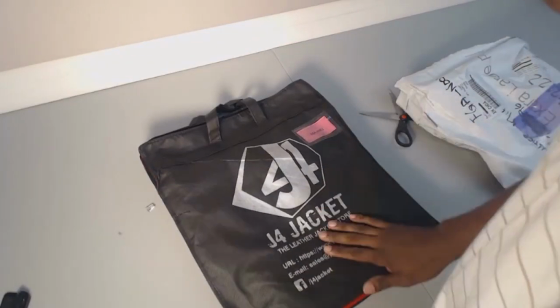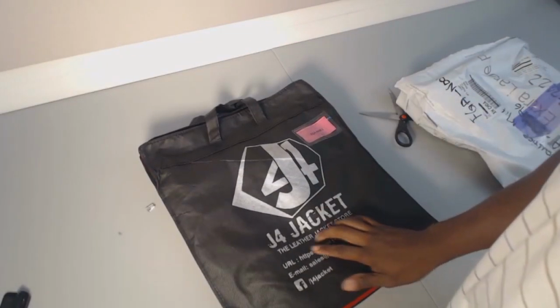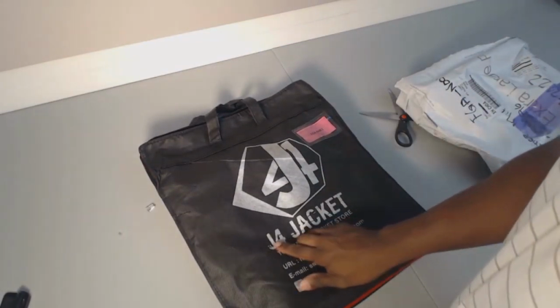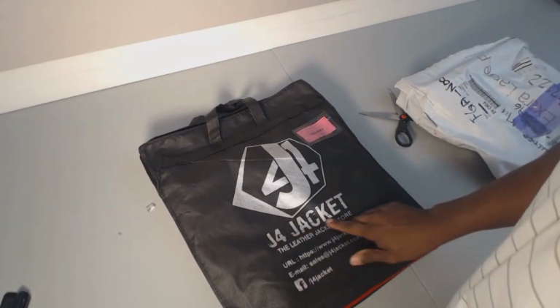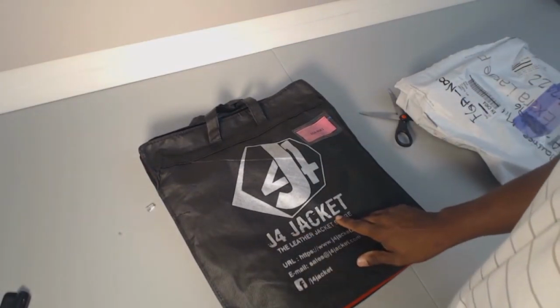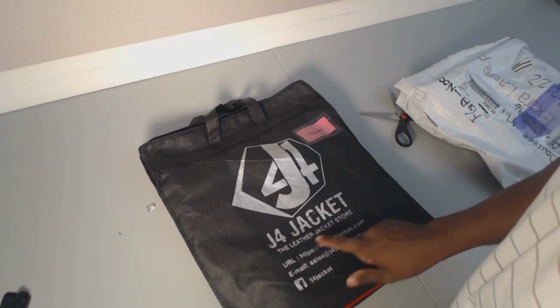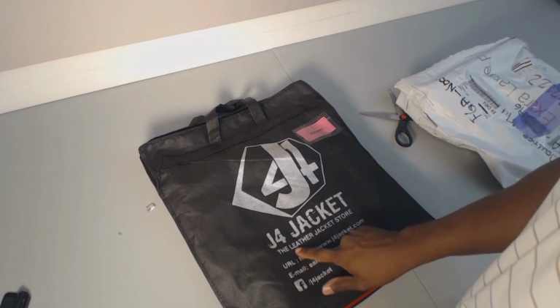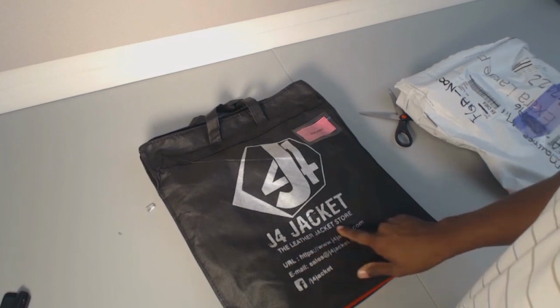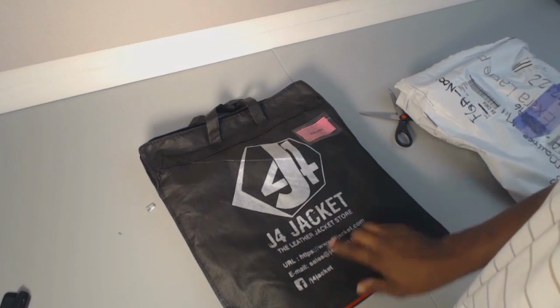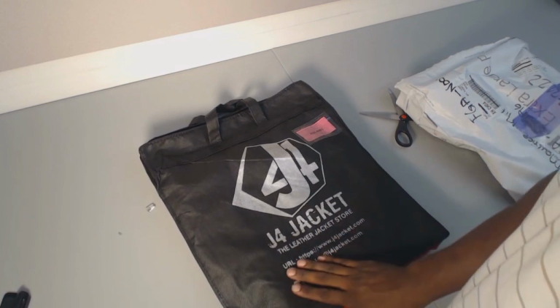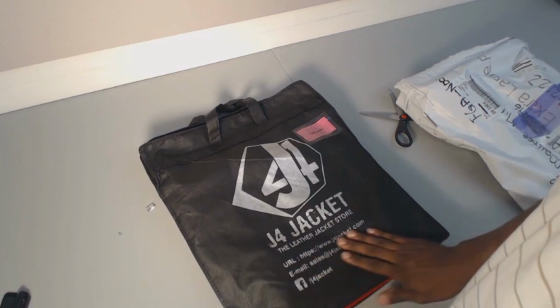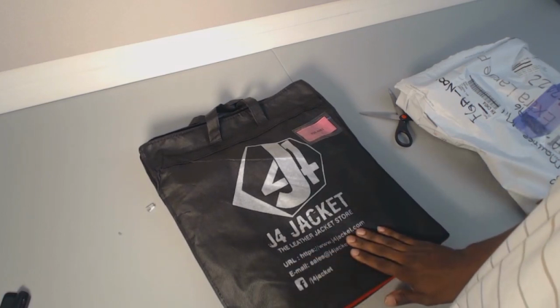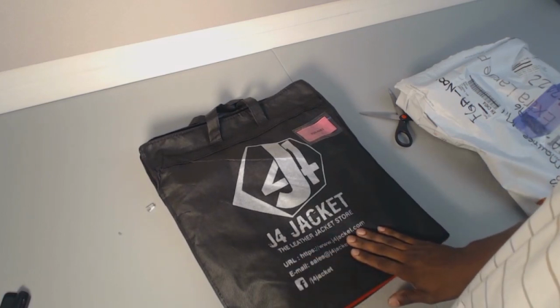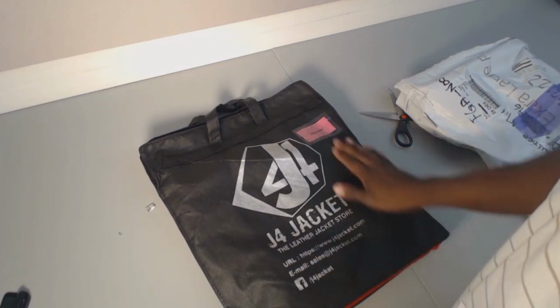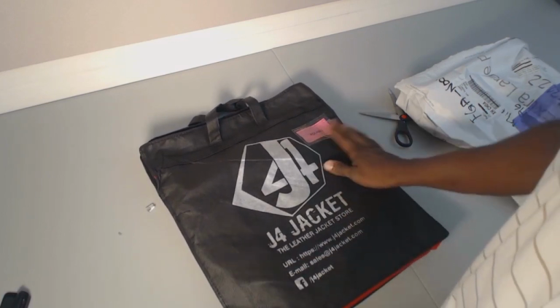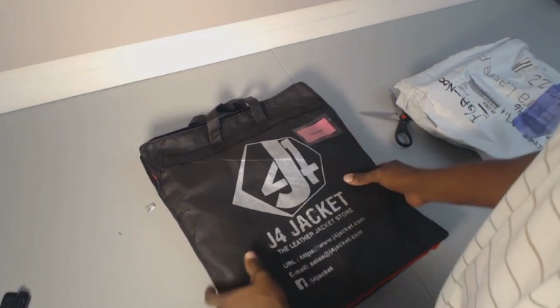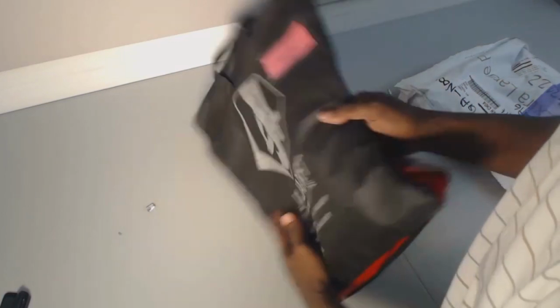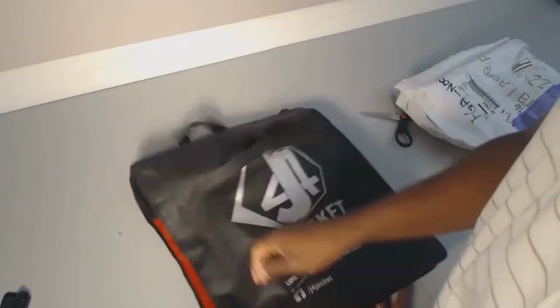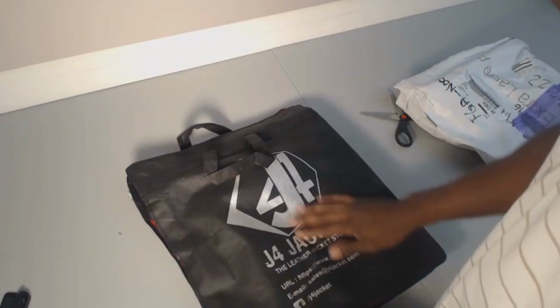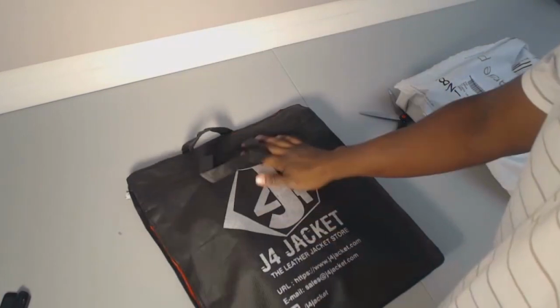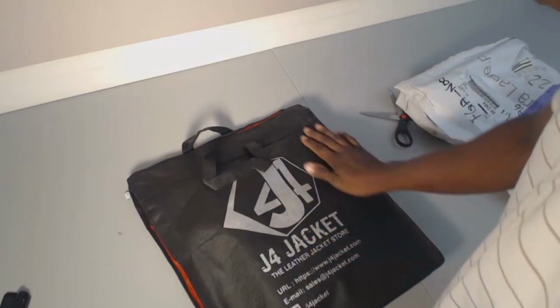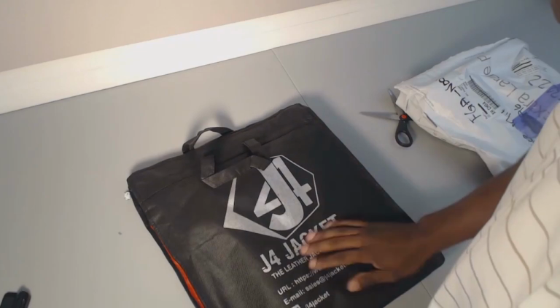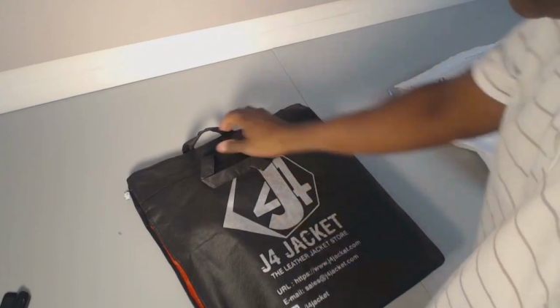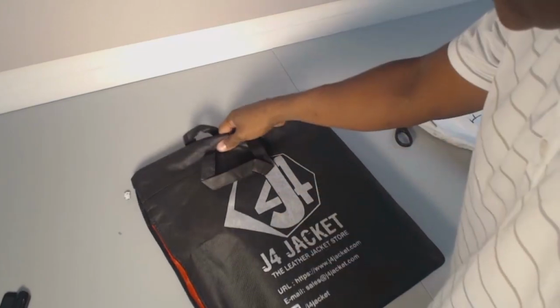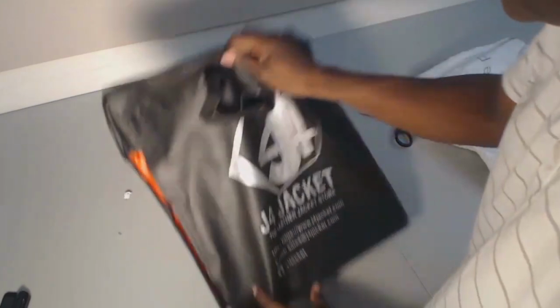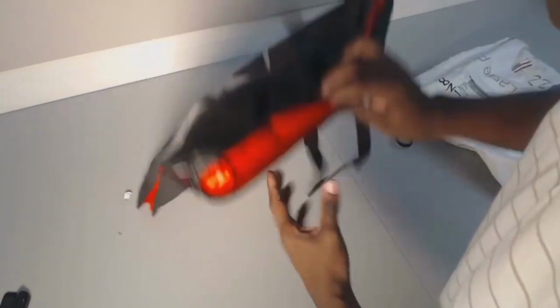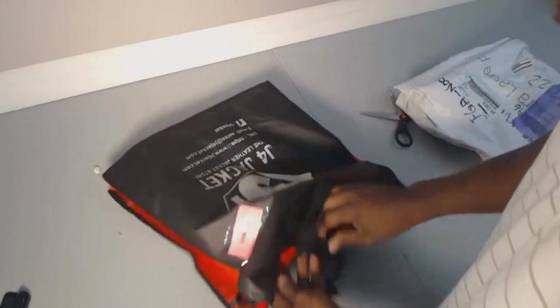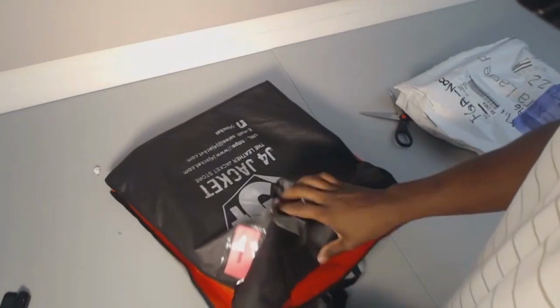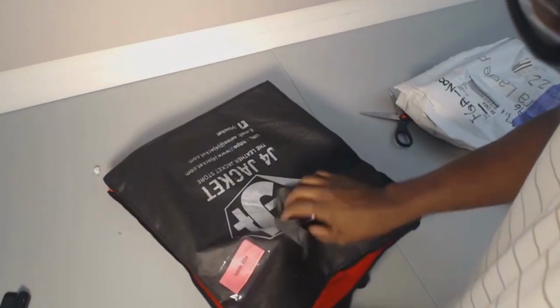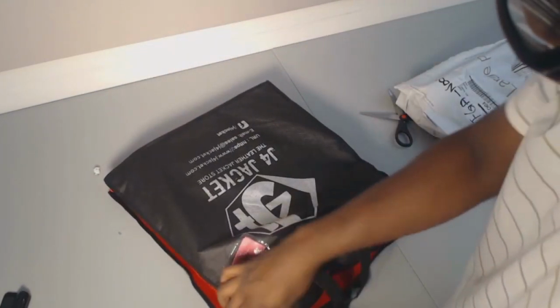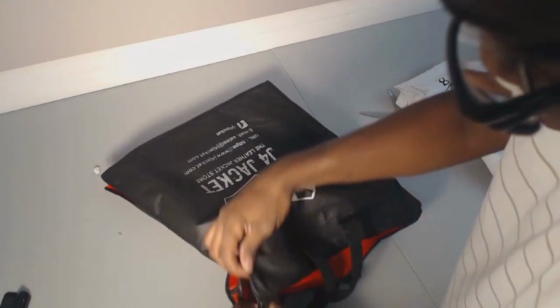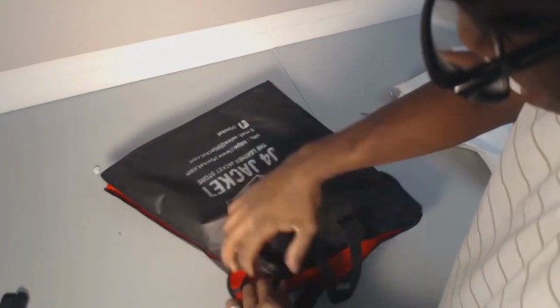J4 Jacket — another jacket store, nice. A handy little bag. Let's see what I got here.